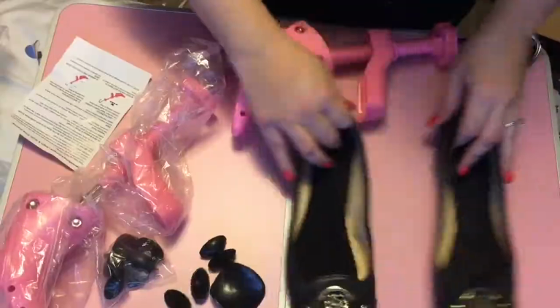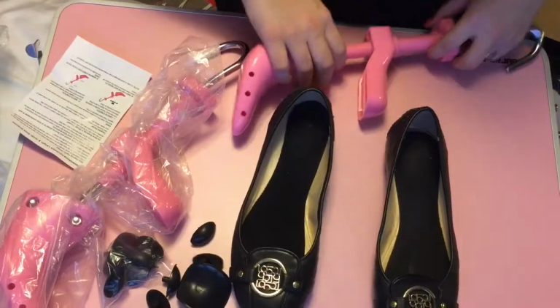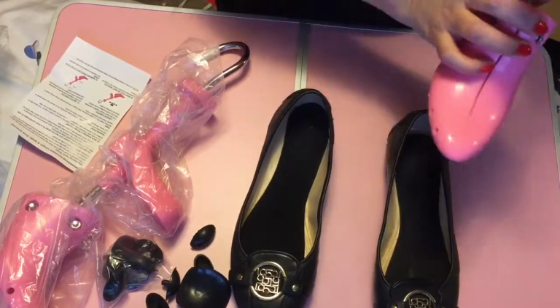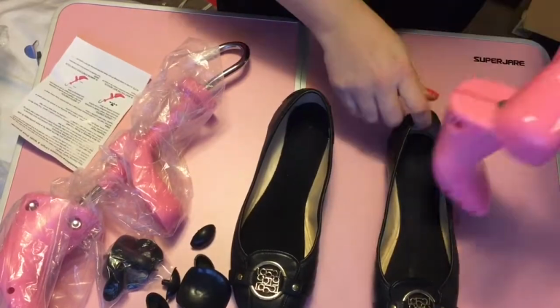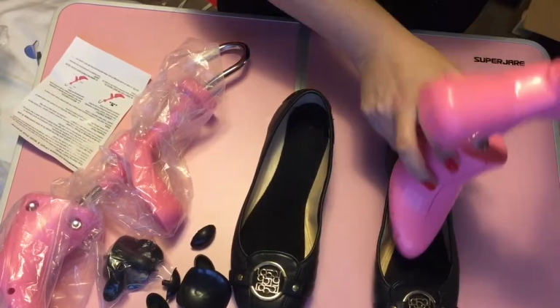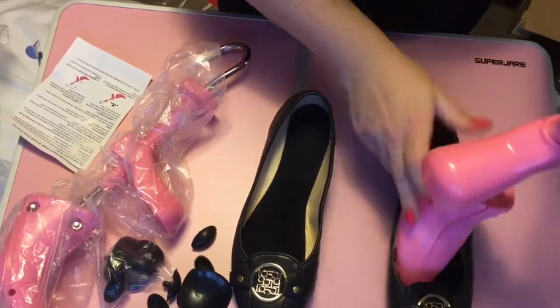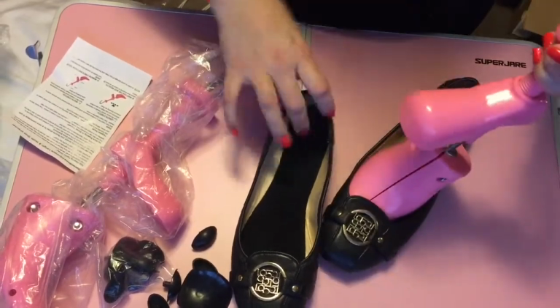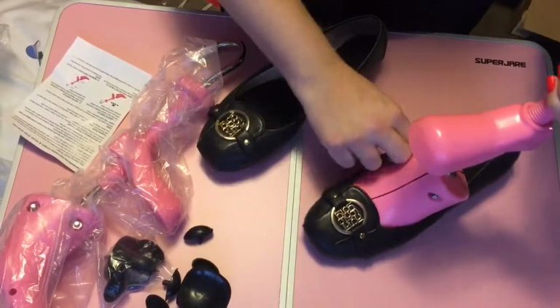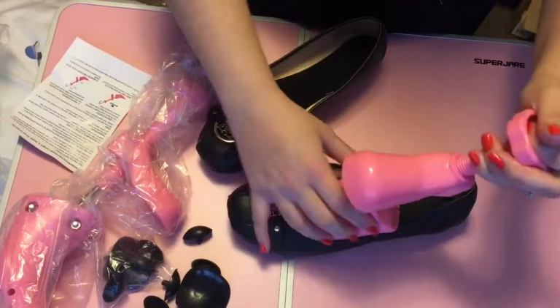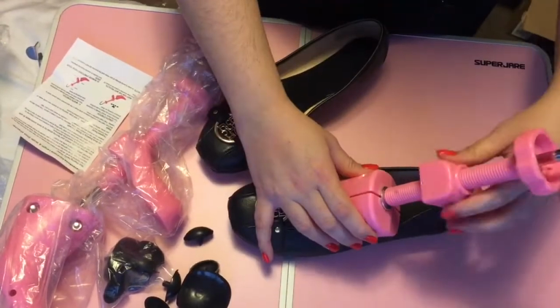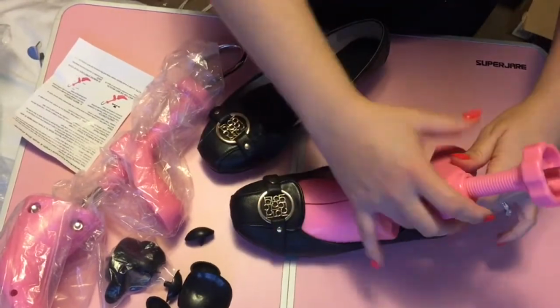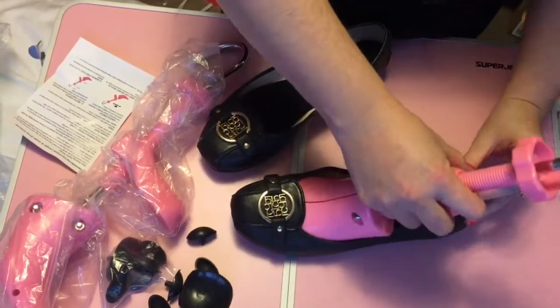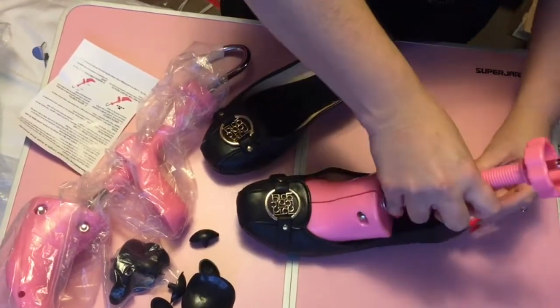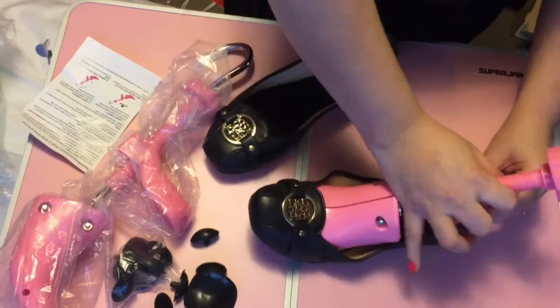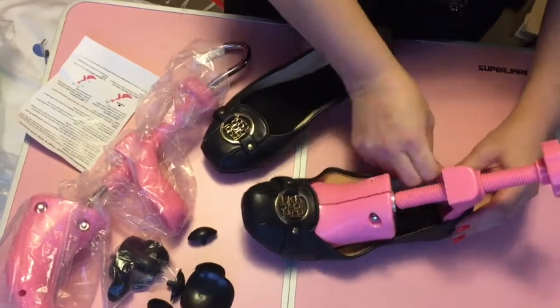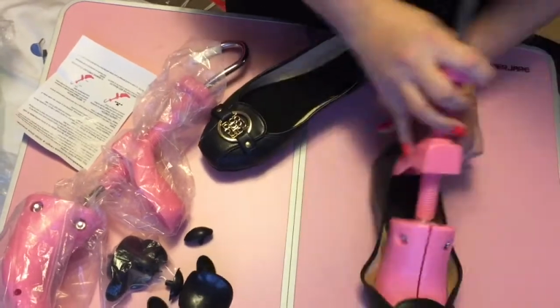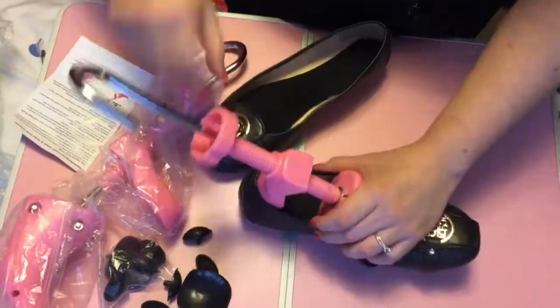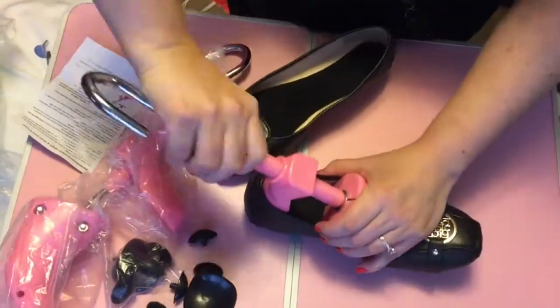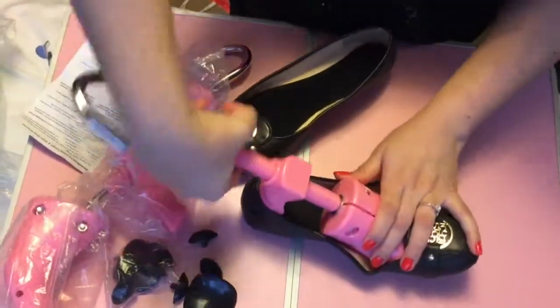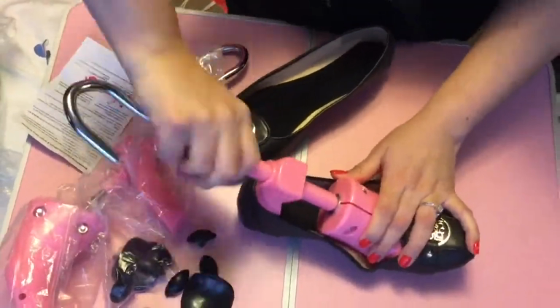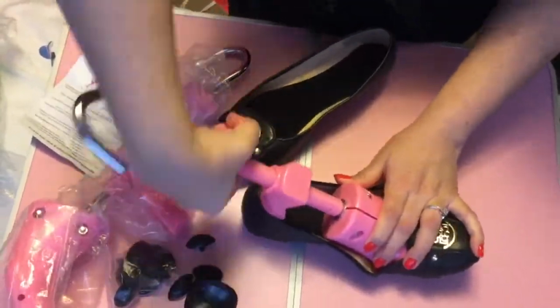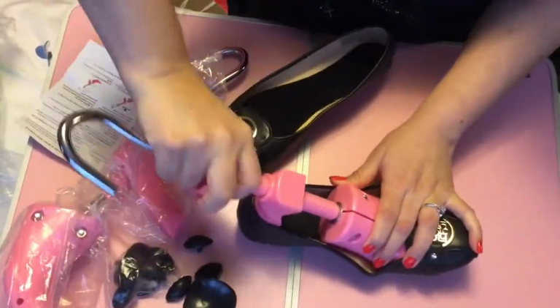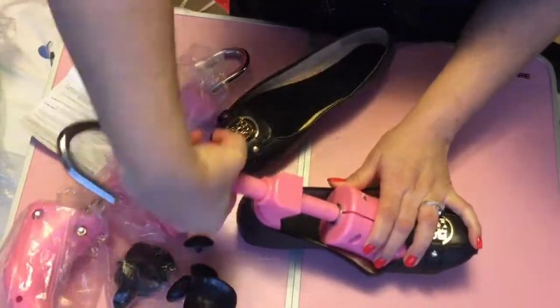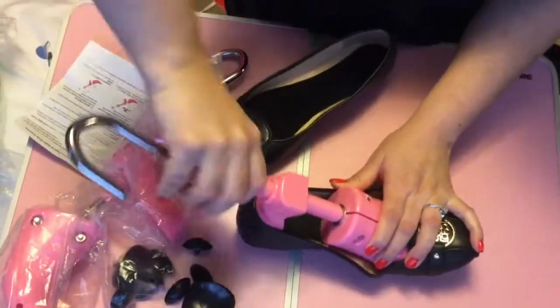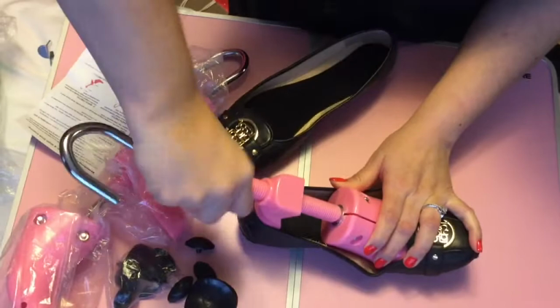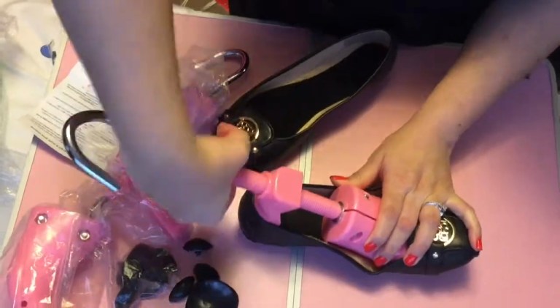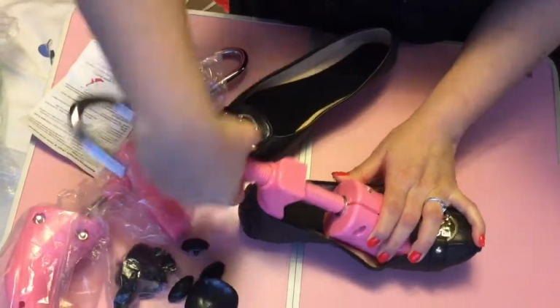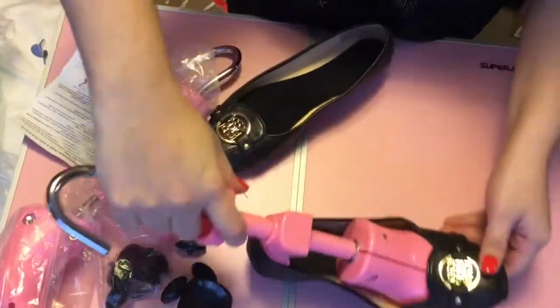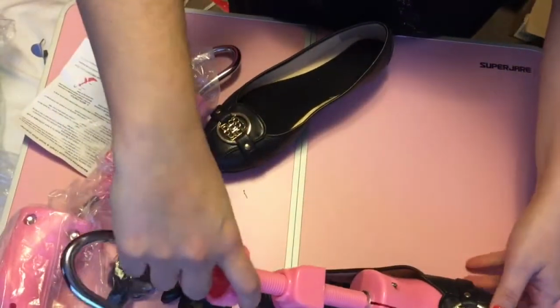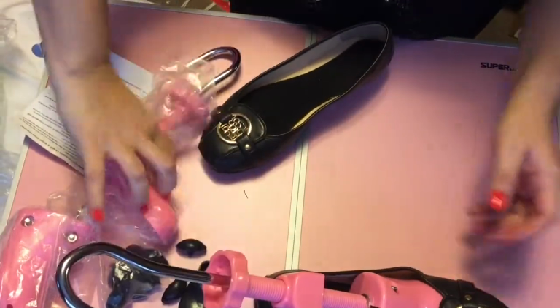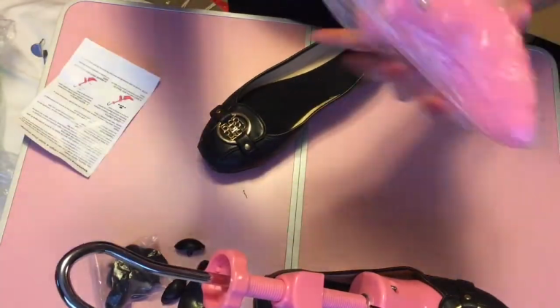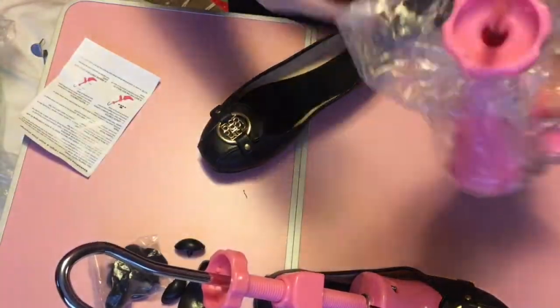I stuffed socks in them. I used them with socks, but it was just taking such a long time, and I just really wanted to use them. So what I did is I bought a shoe stretcher, and it is easy to use. I really like these.